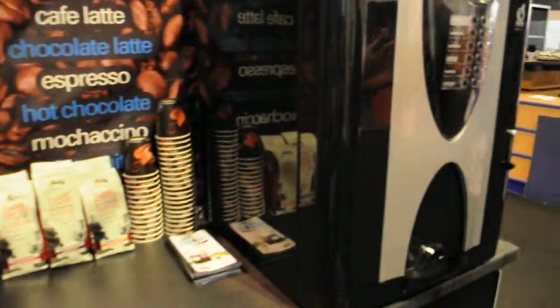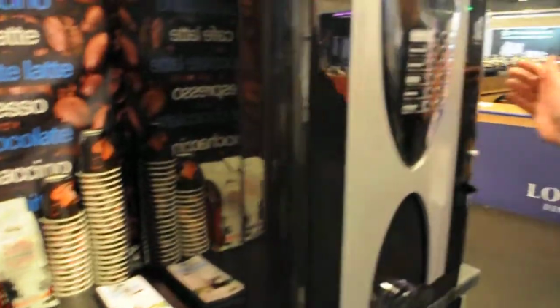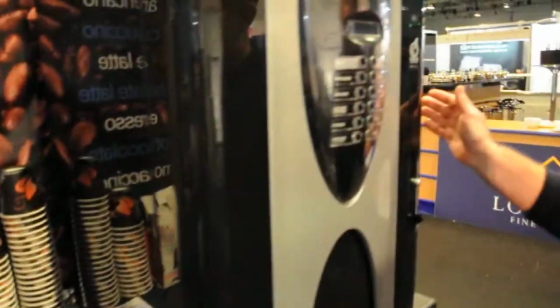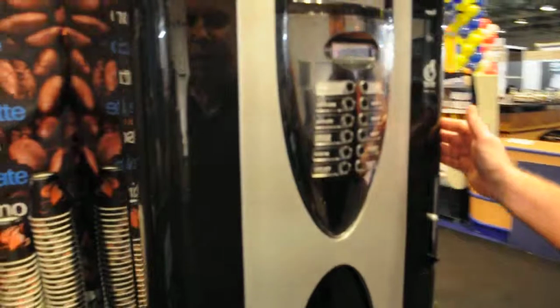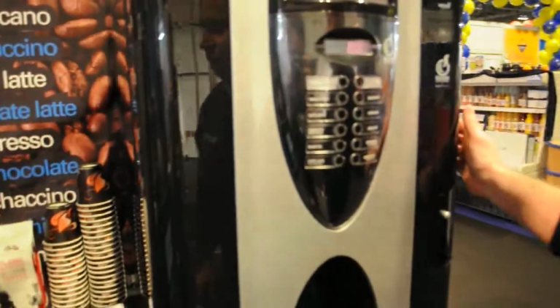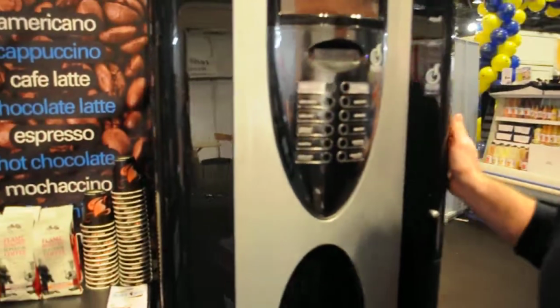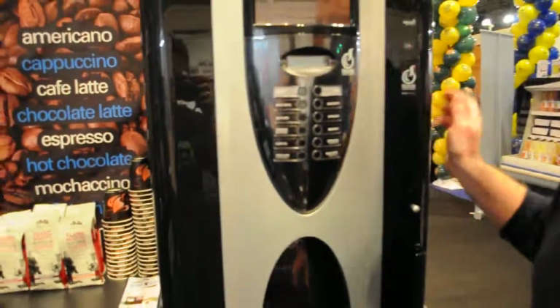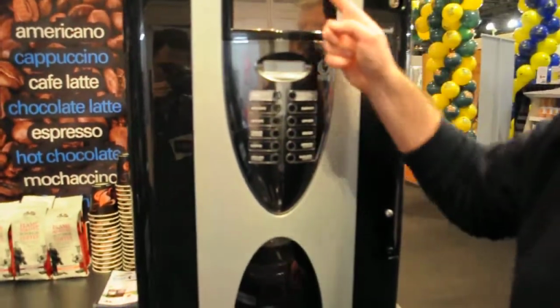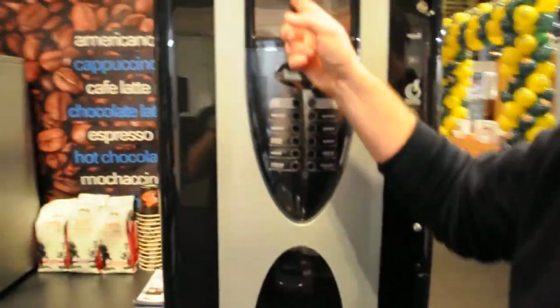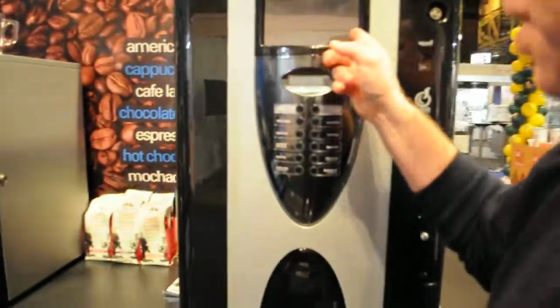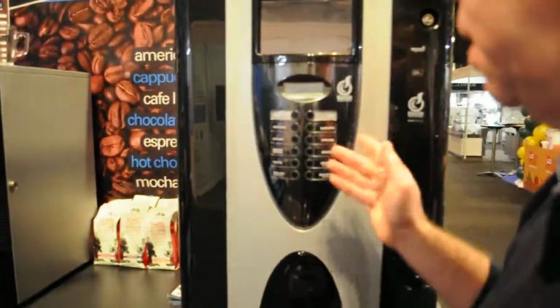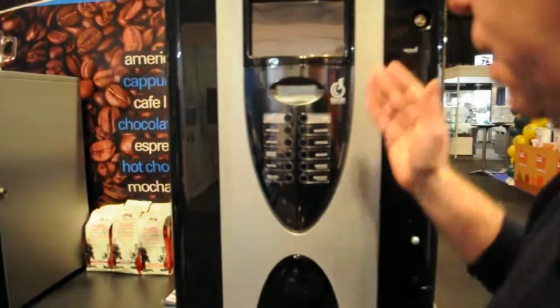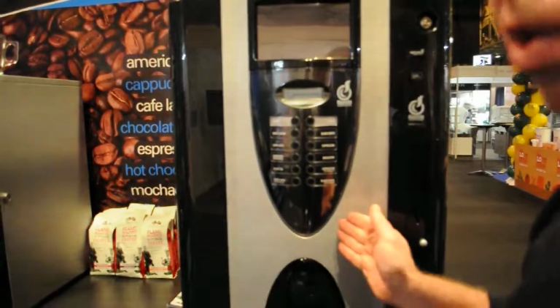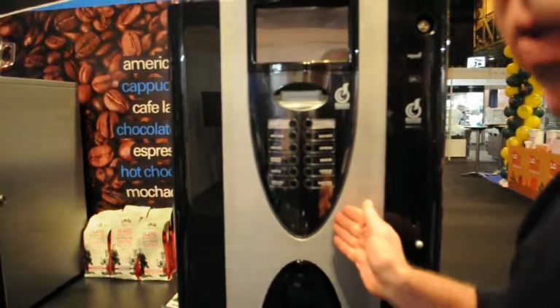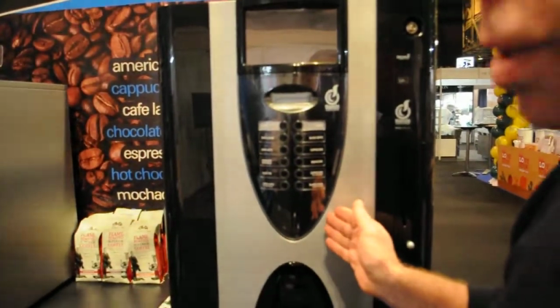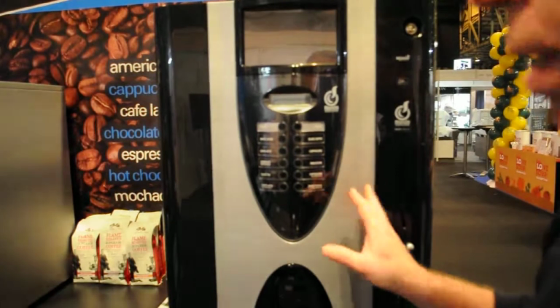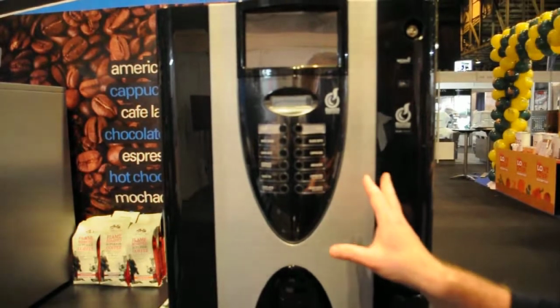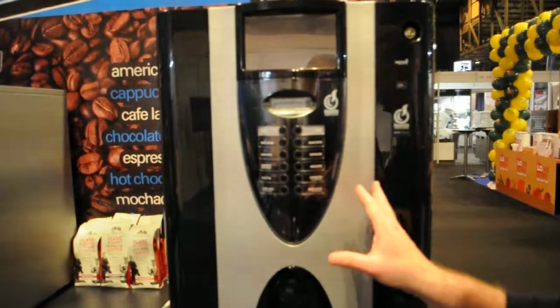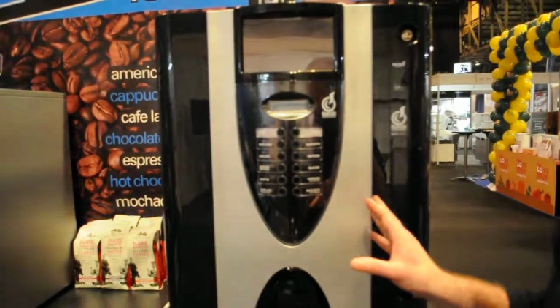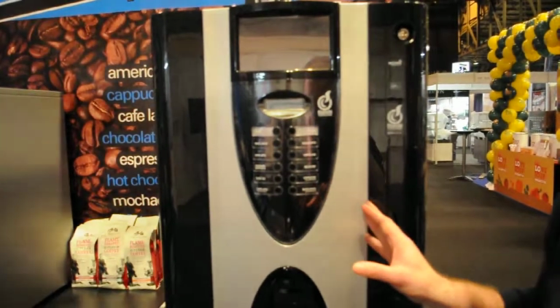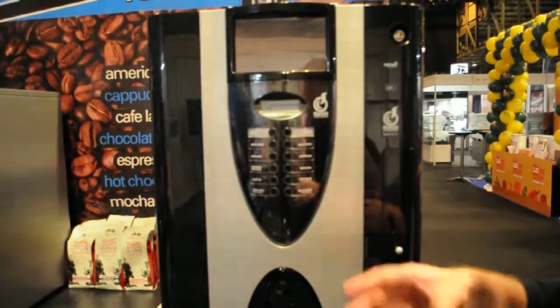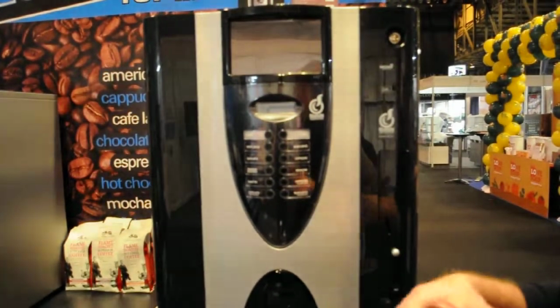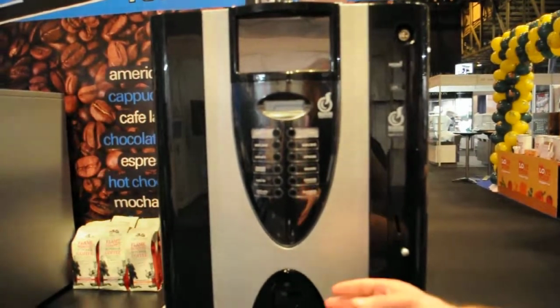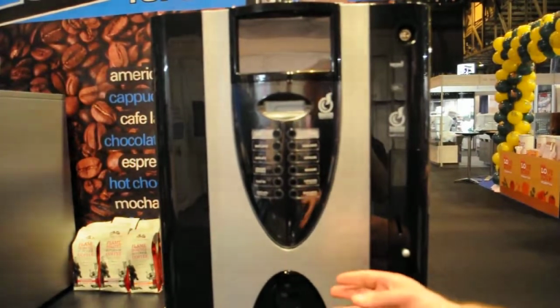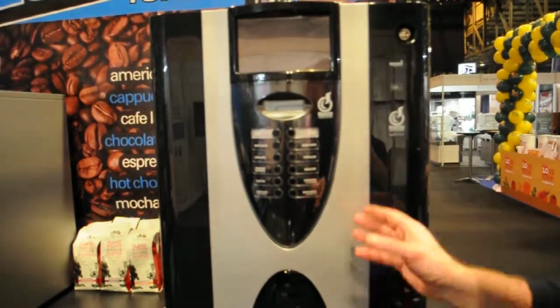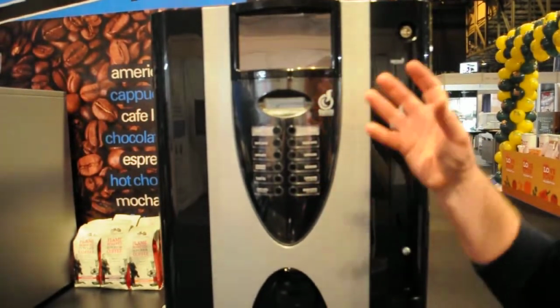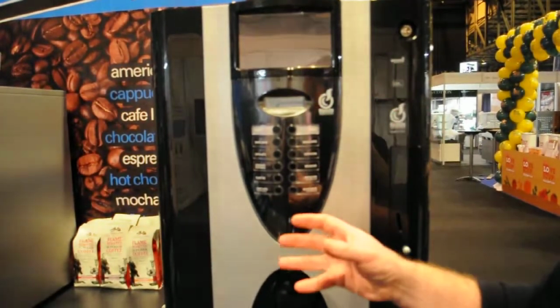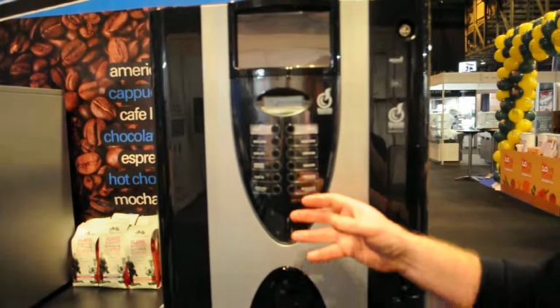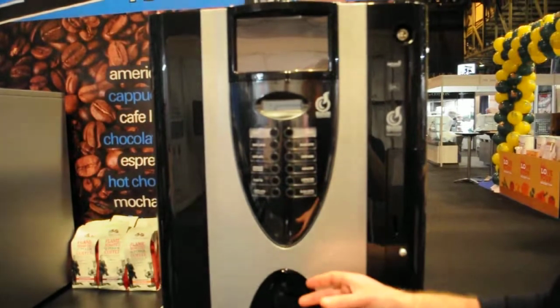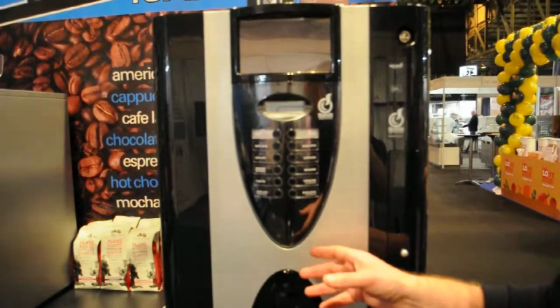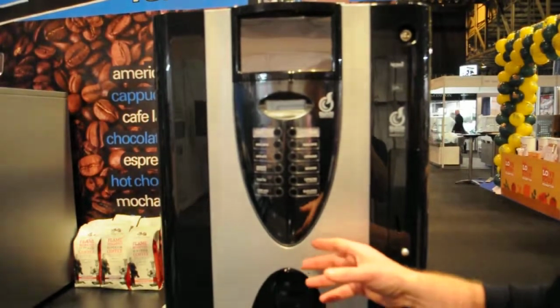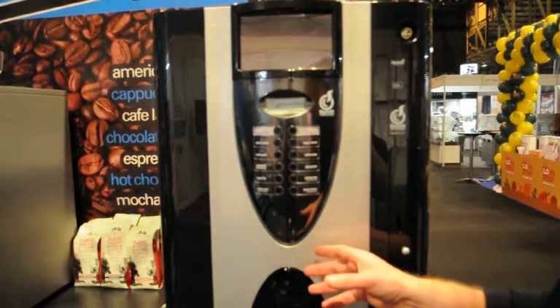Finally on stand we have the Lea 200 which has an LCD screen, a choice of 12 selections. It's more suited to a factory environment because it drops the cup with the drink selection also.